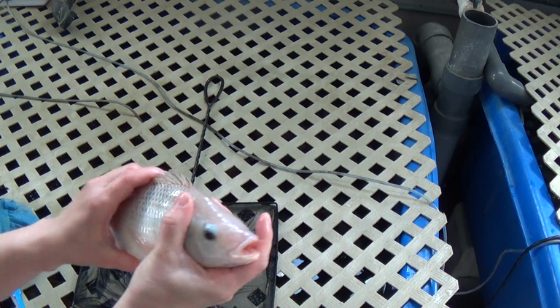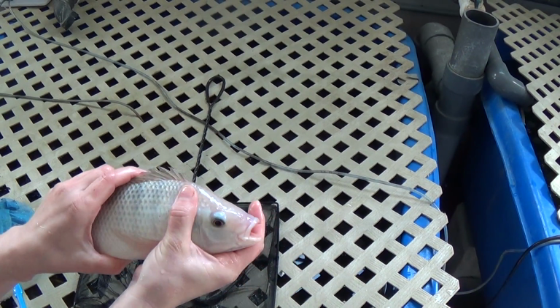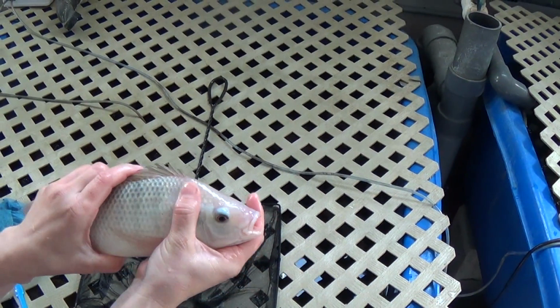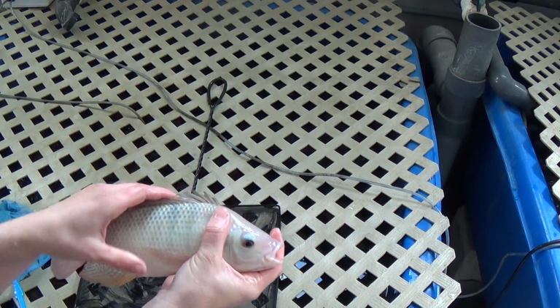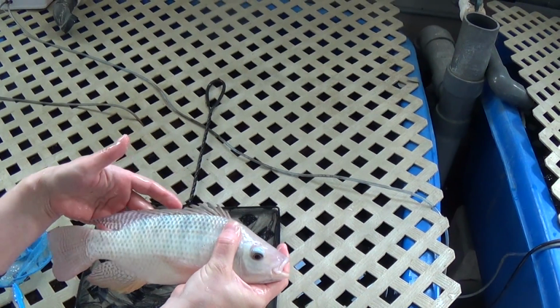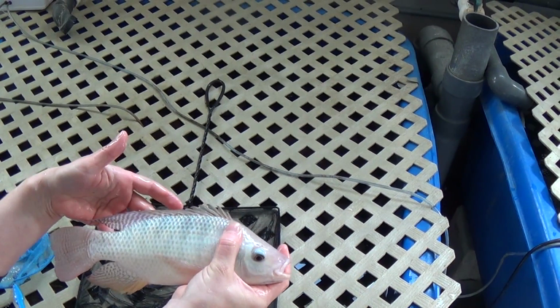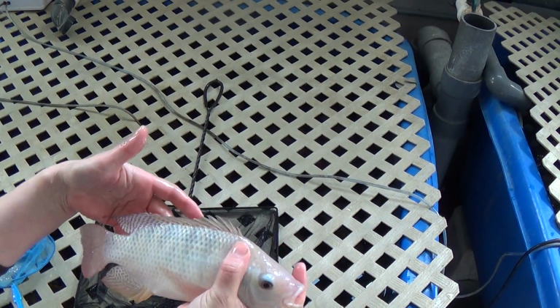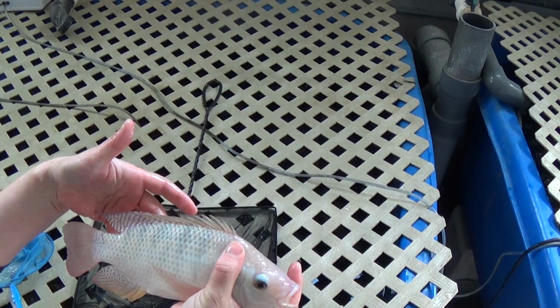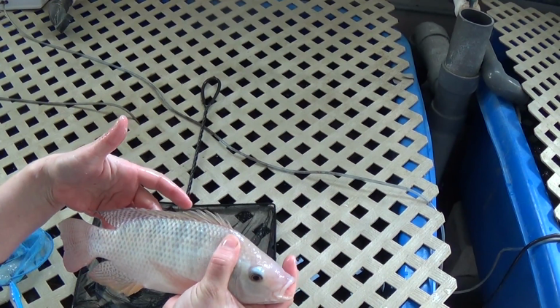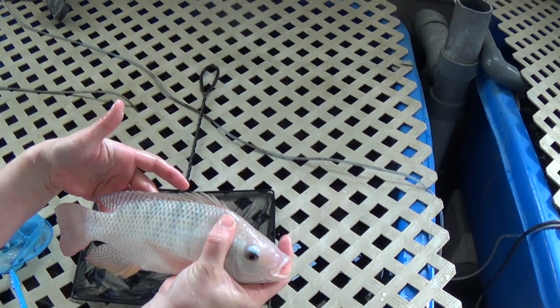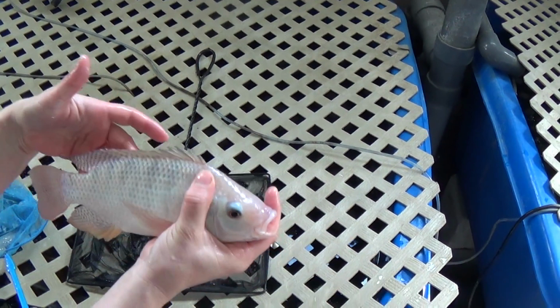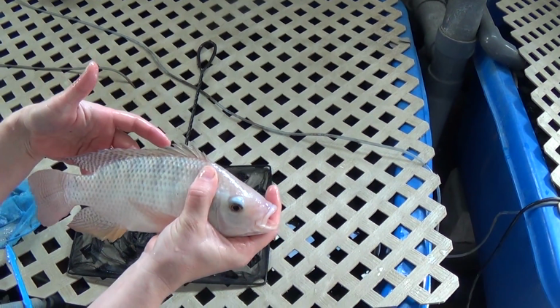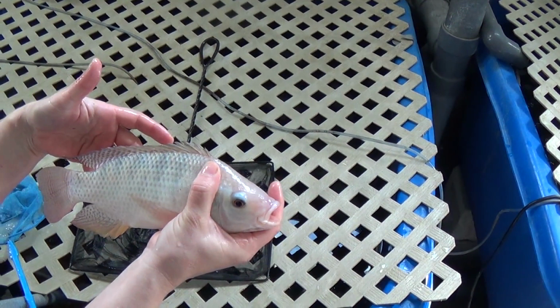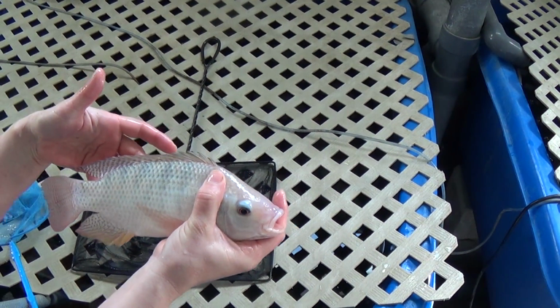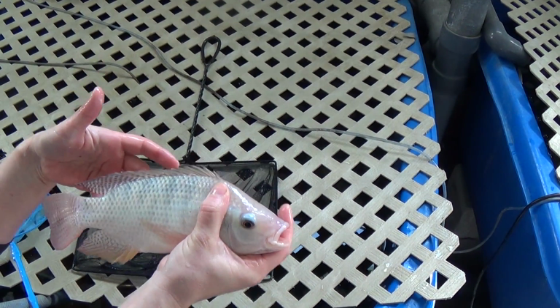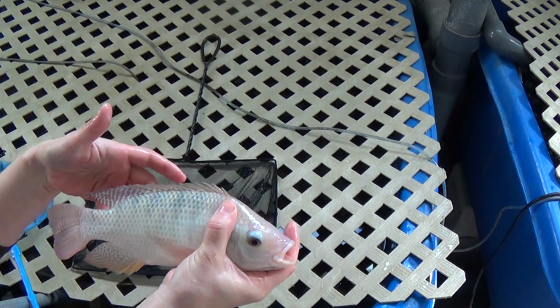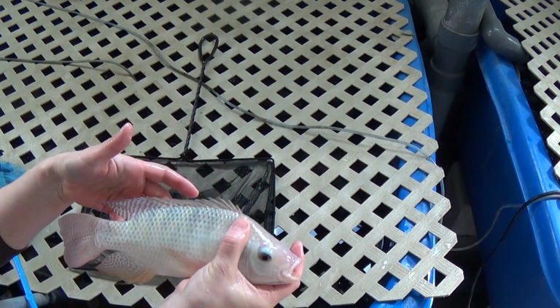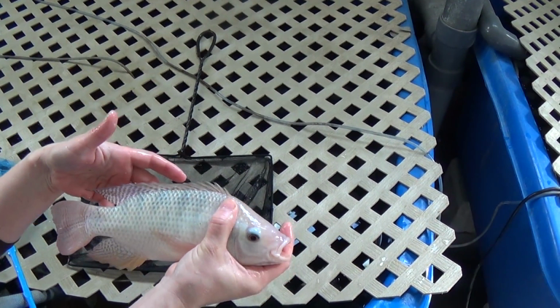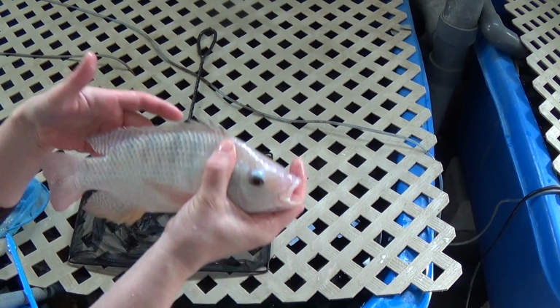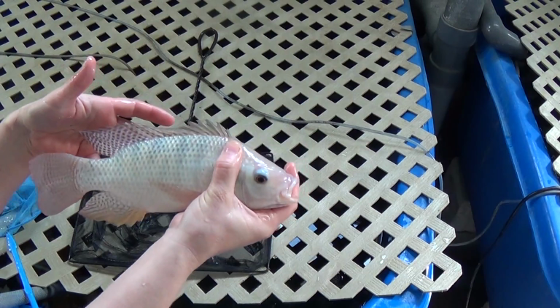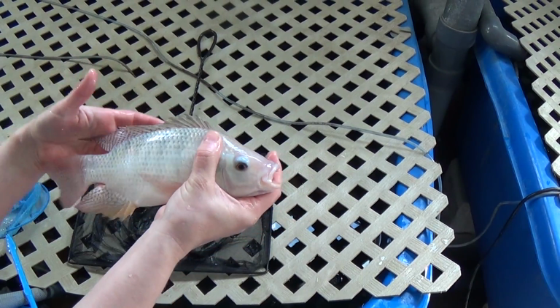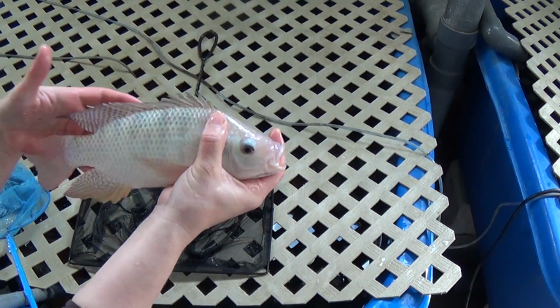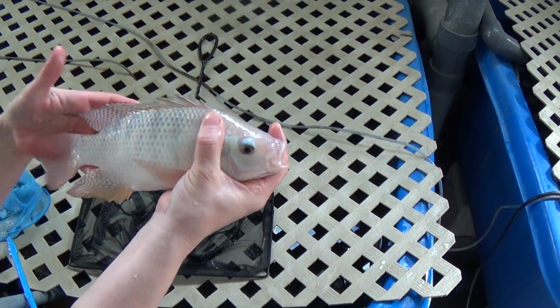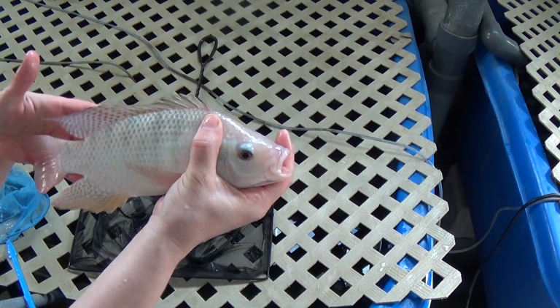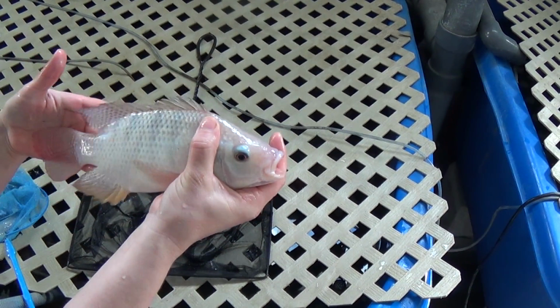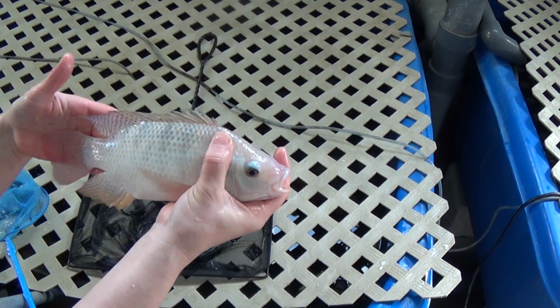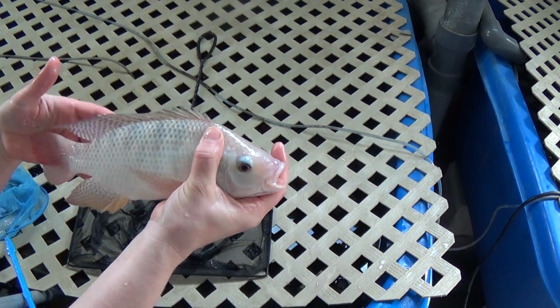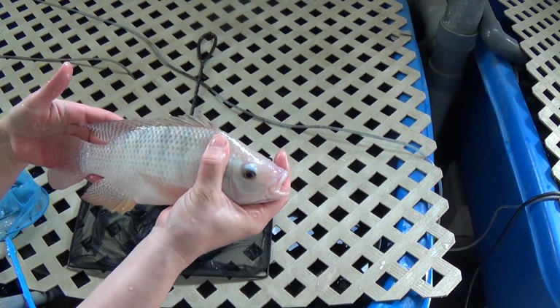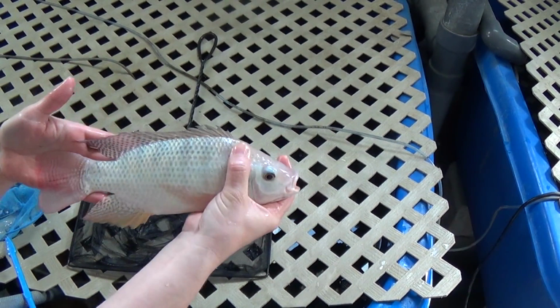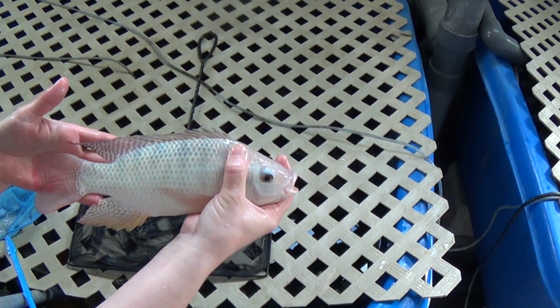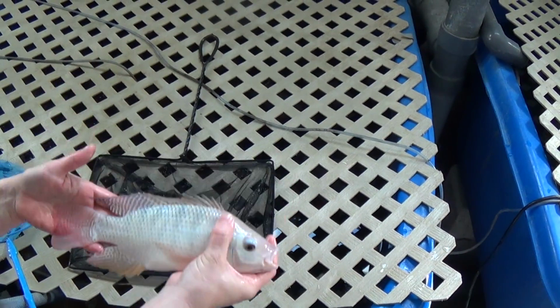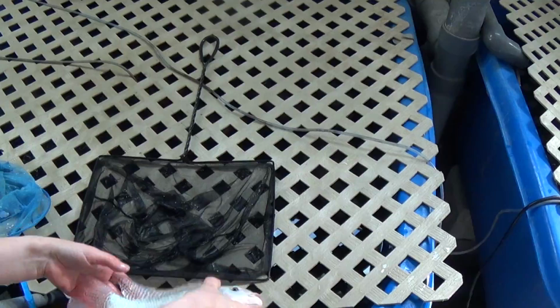Some cultures believe that white is clean, so they like to have a white fish. They've heard all the hype that tilapia is a dirty fish, so they want to find one that's all white because they believe it's clean and more healthy. So this might be an option for you.